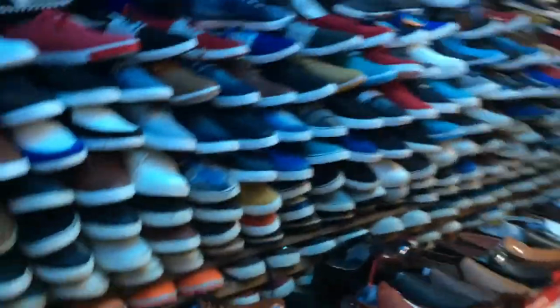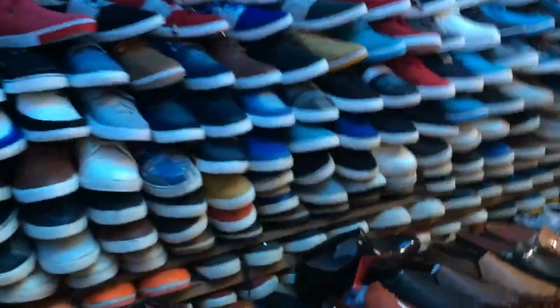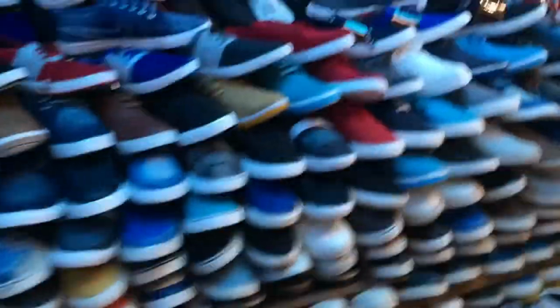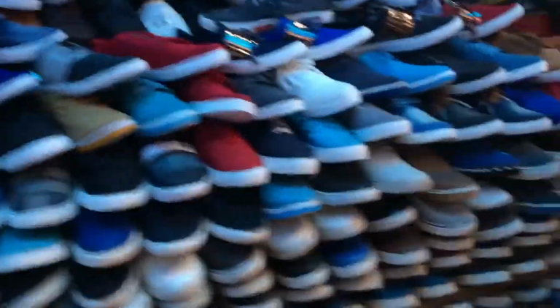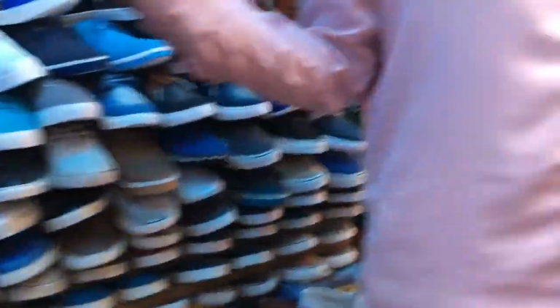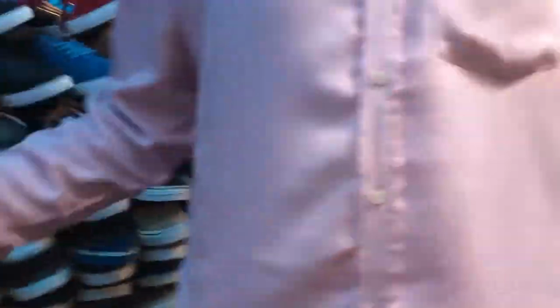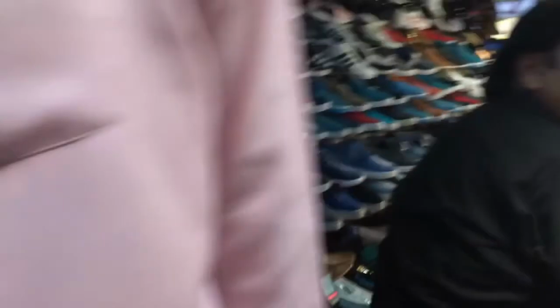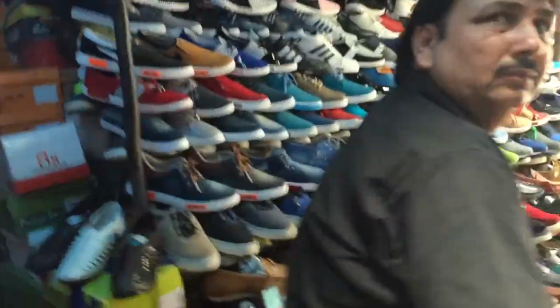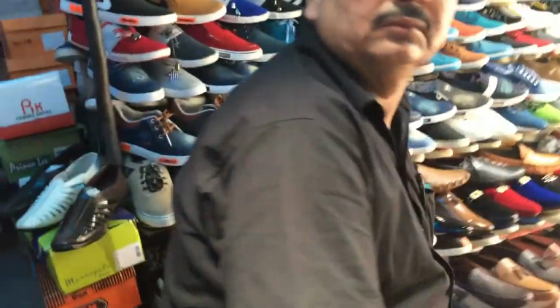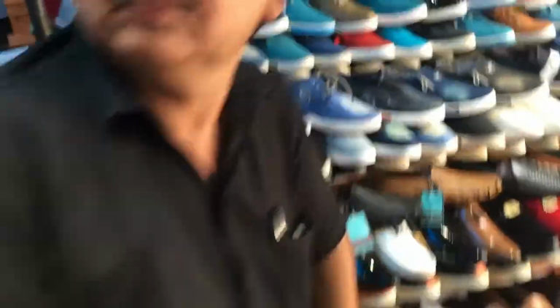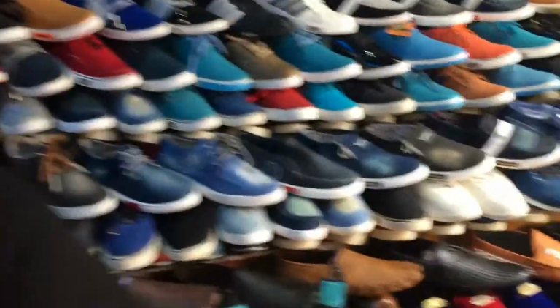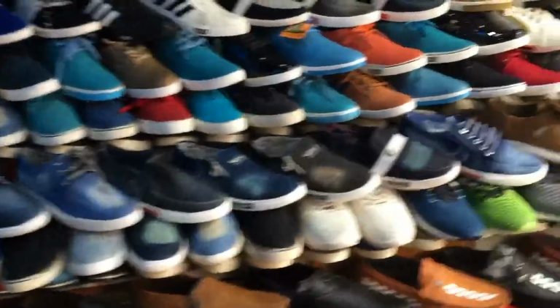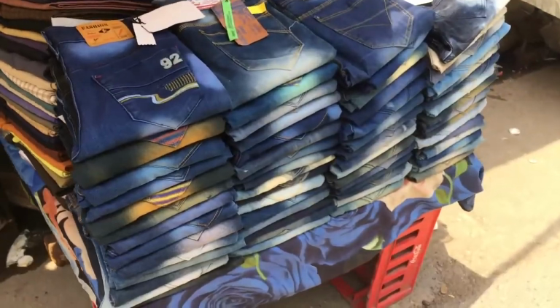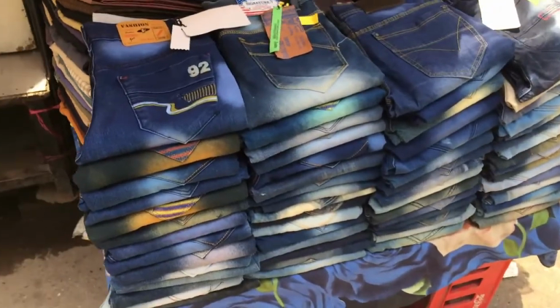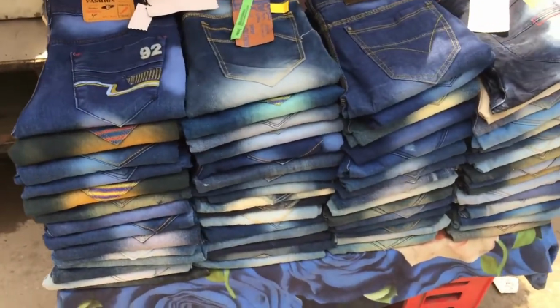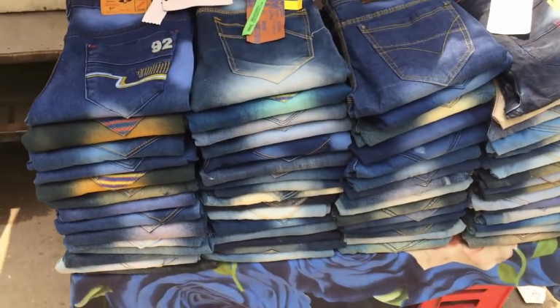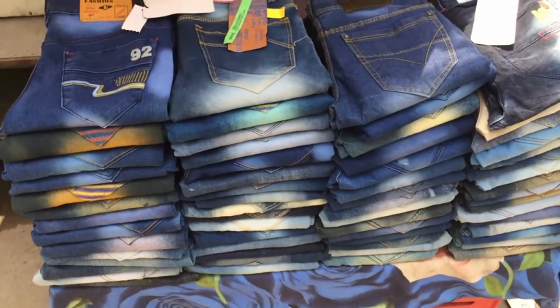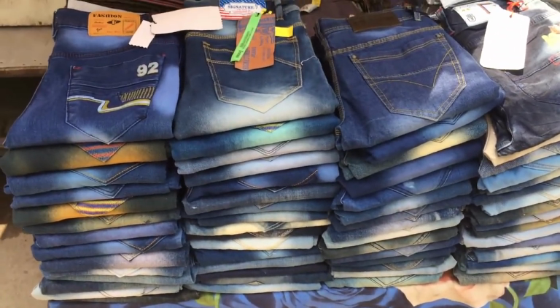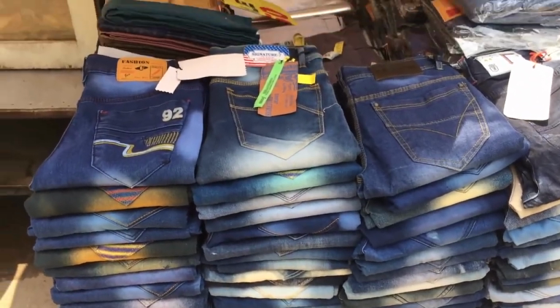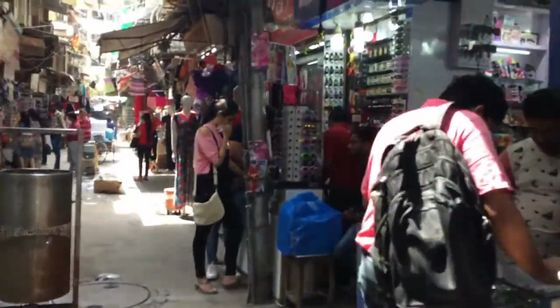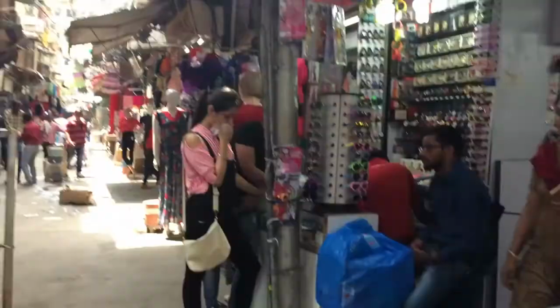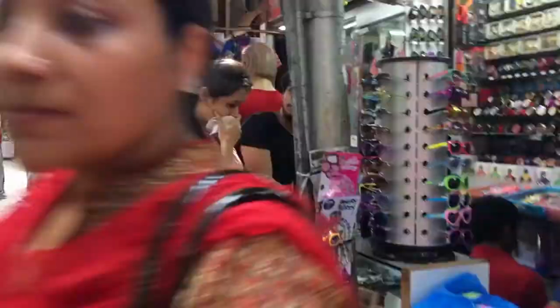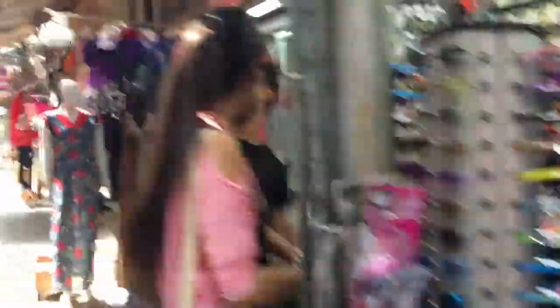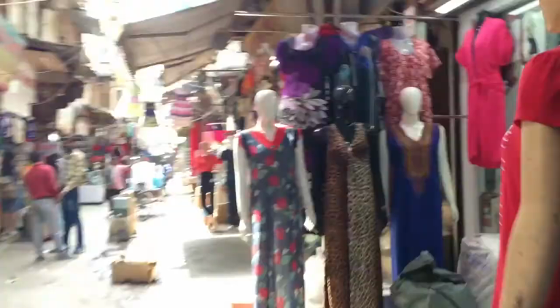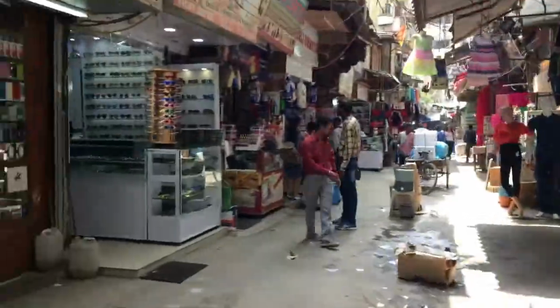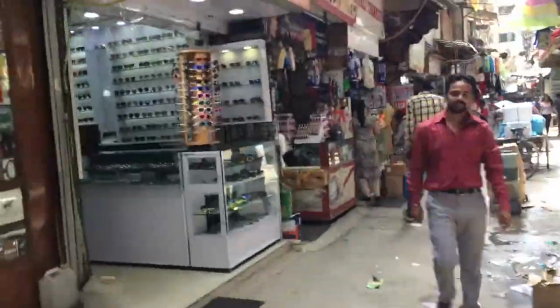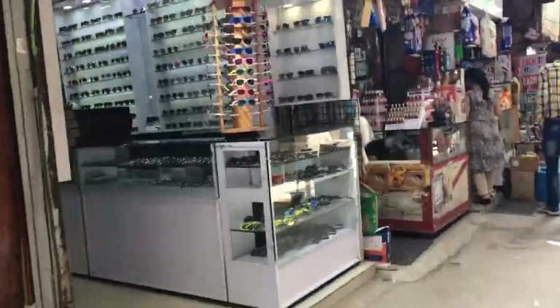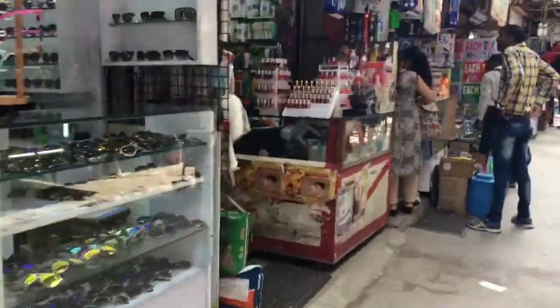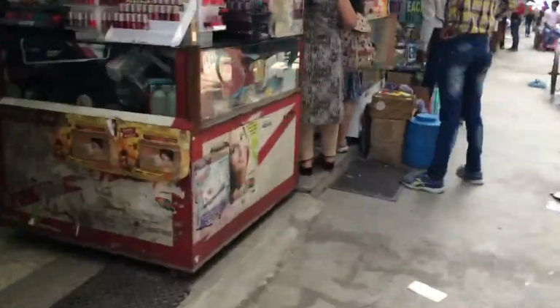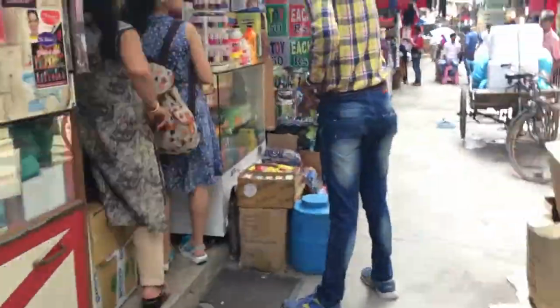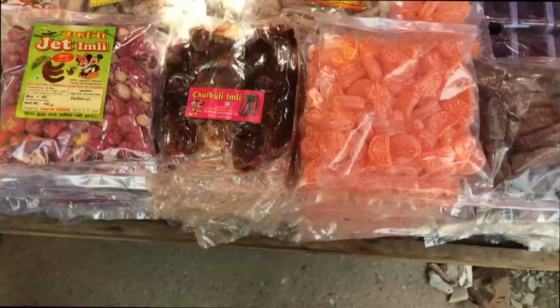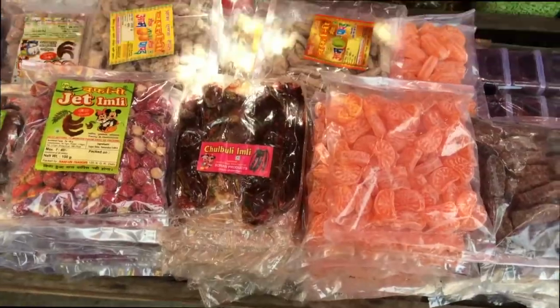The fashion market is not yet over. You just need to walk on the main road and you will see many small gullies, and you can find every type of item here.